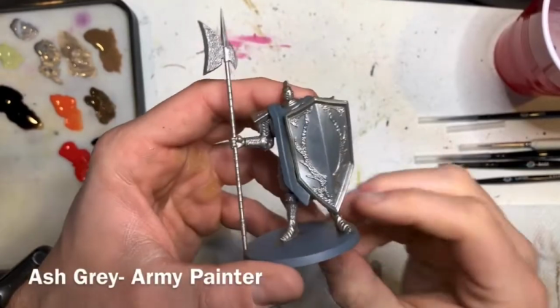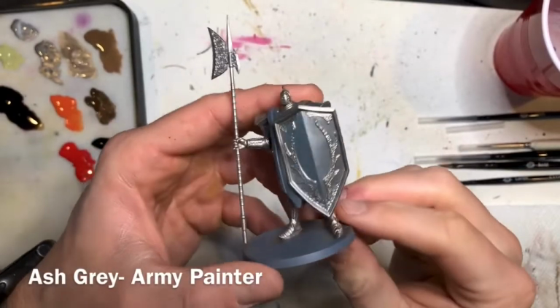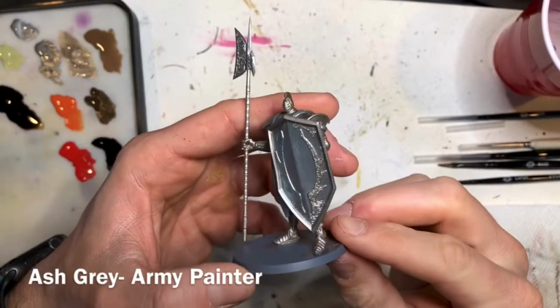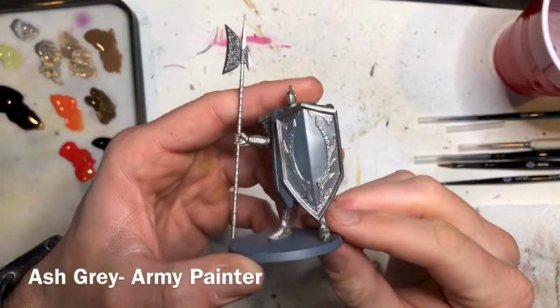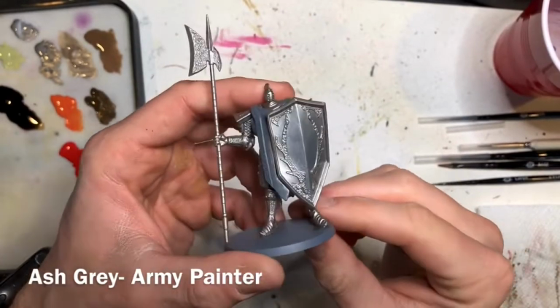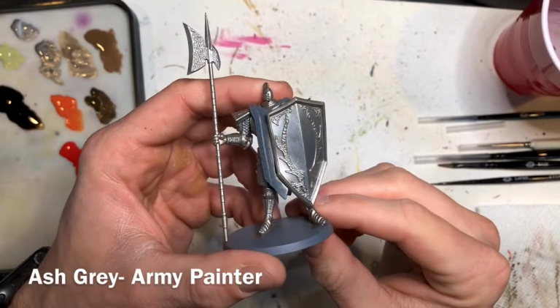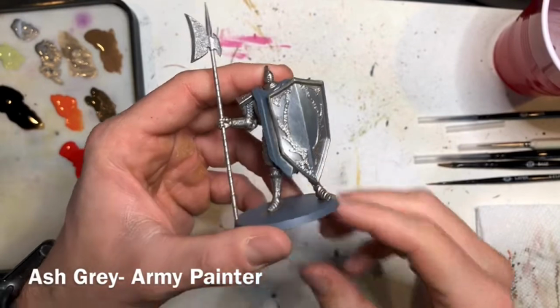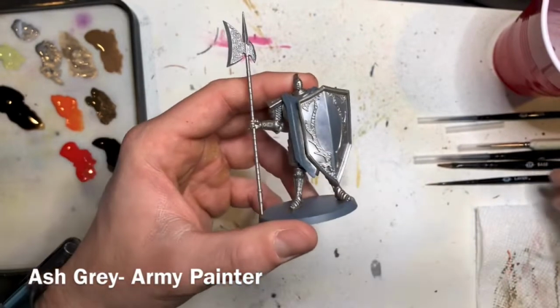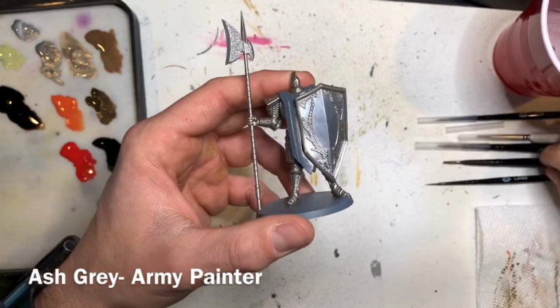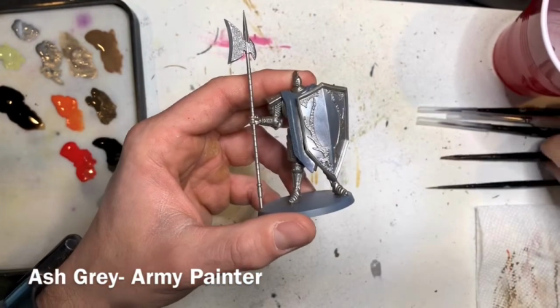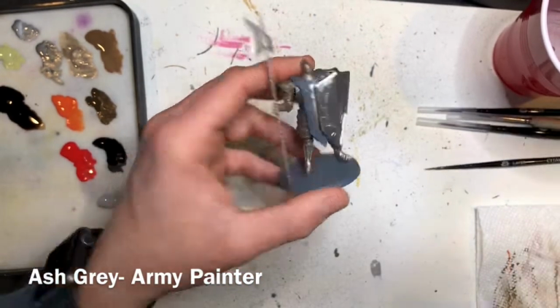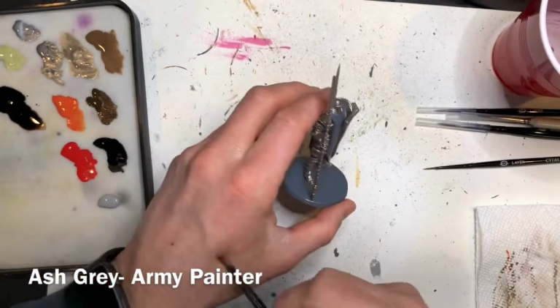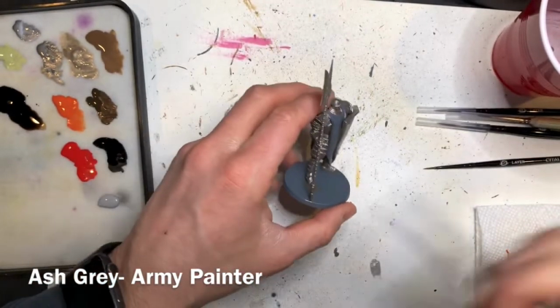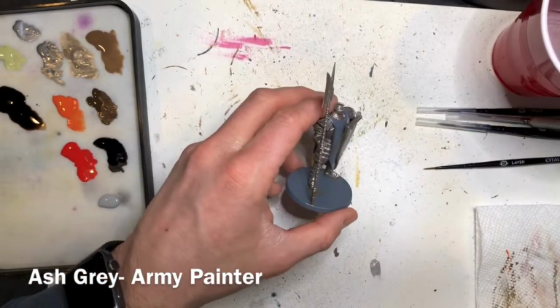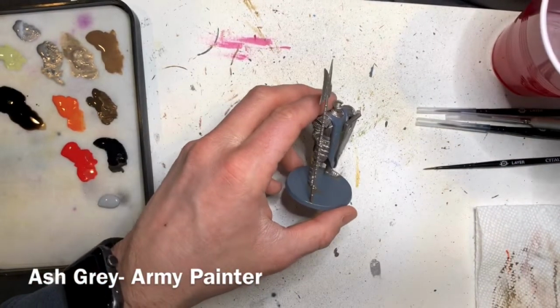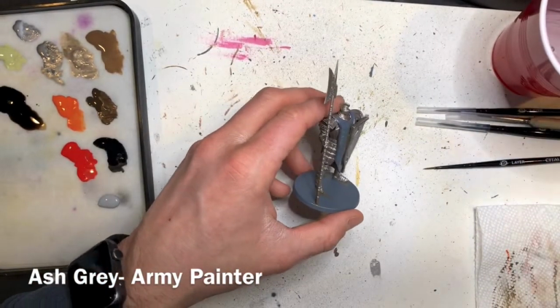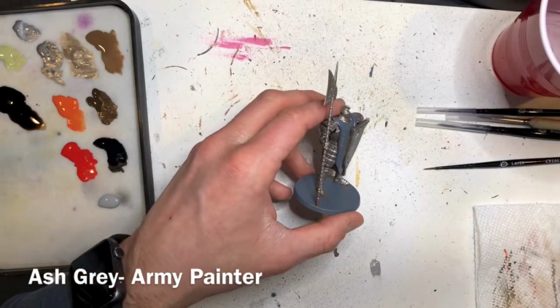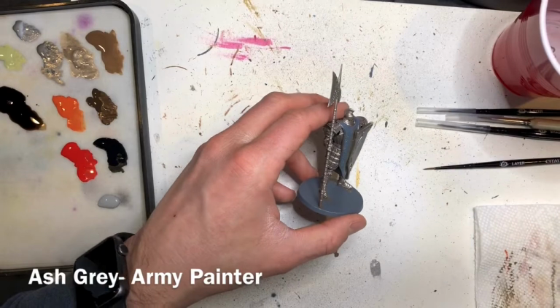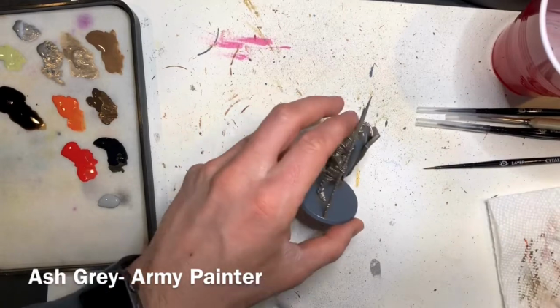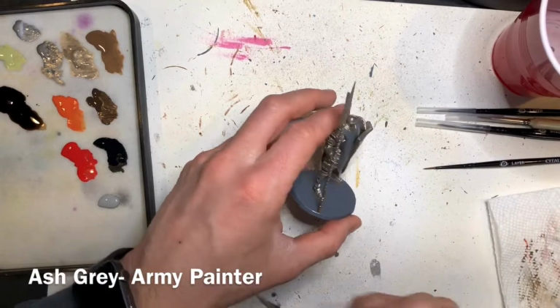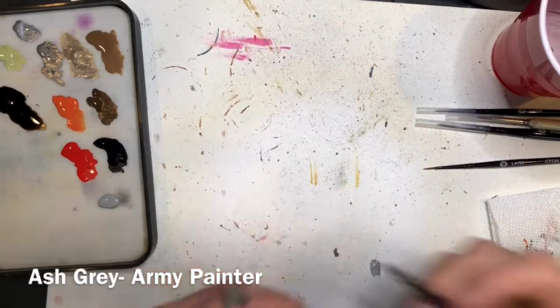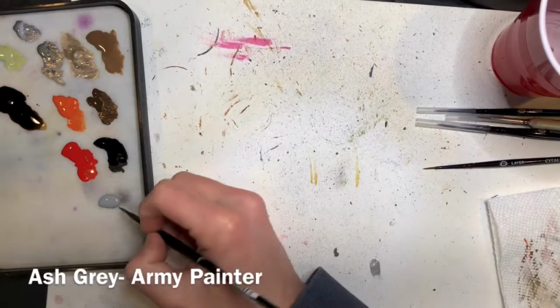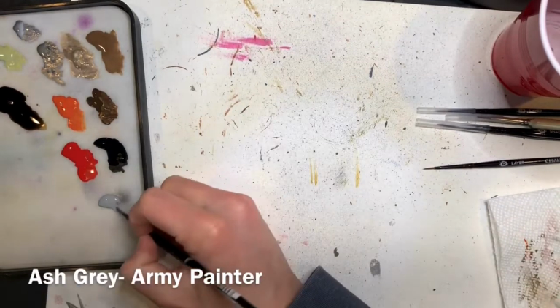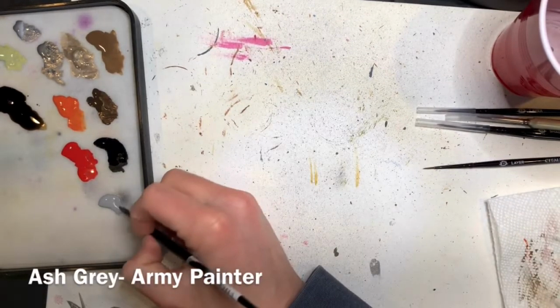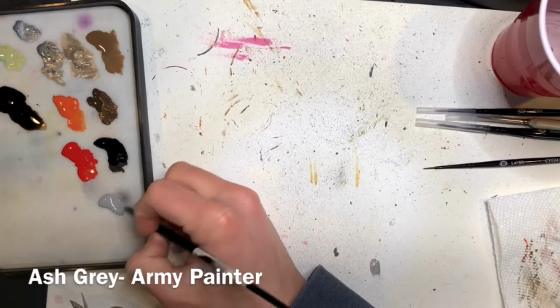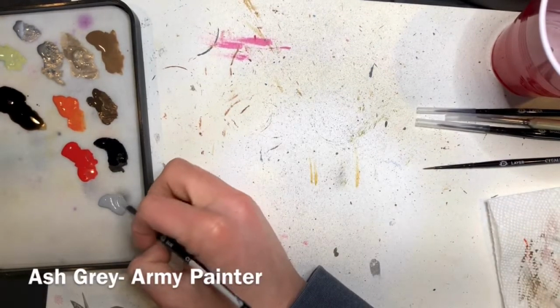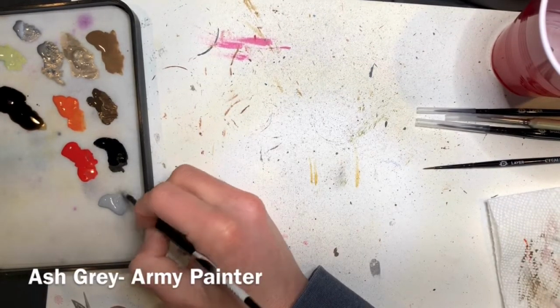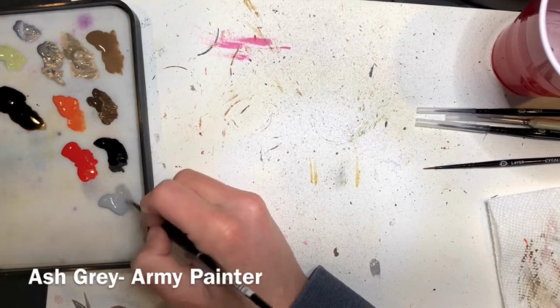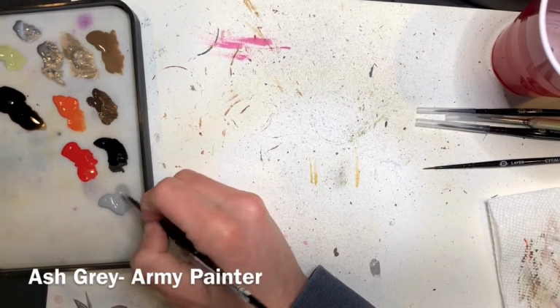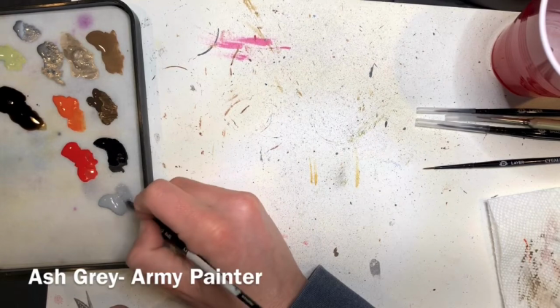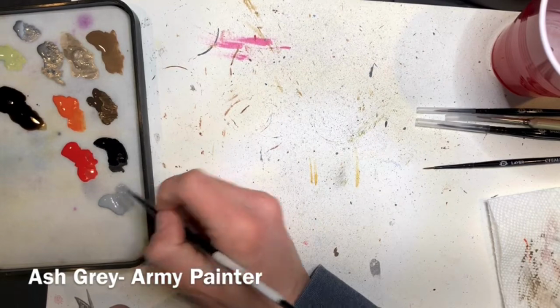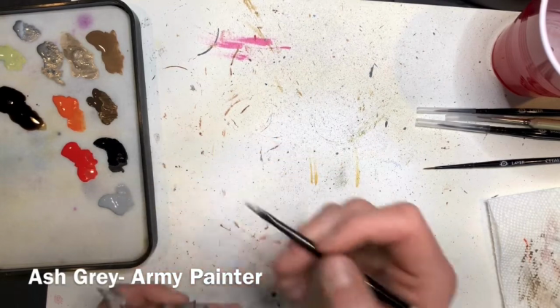Now that all the metallic is done, the model is looking great and we're ready to move on to the next colors. I would recommend changing out your water so that the metallic flakes from those first couple of paints don't mess up the colors we're going to be putting on next.